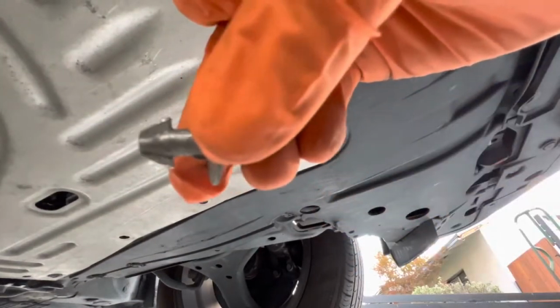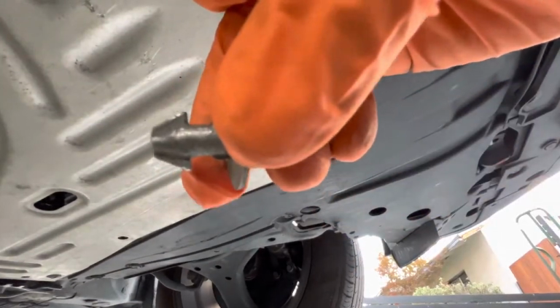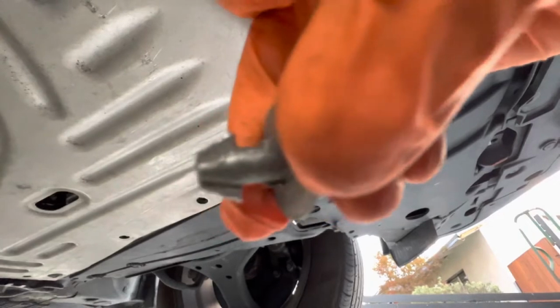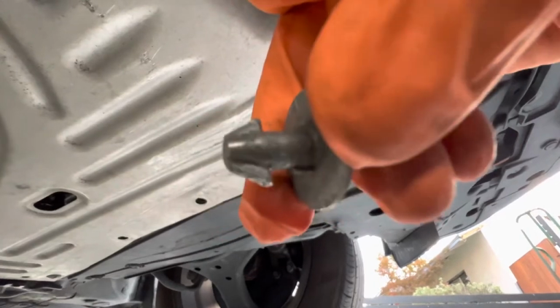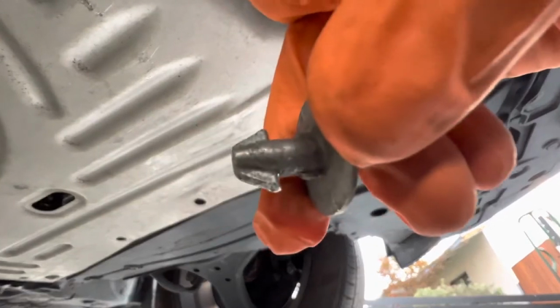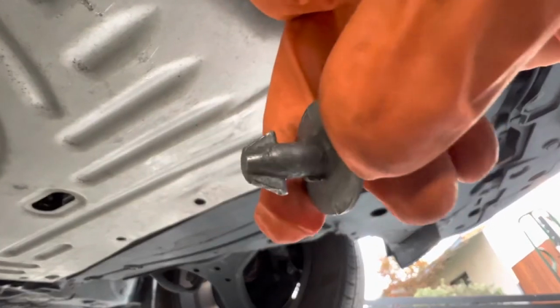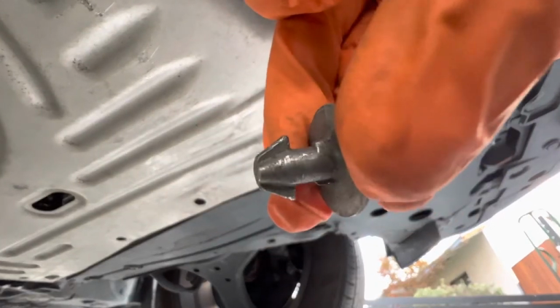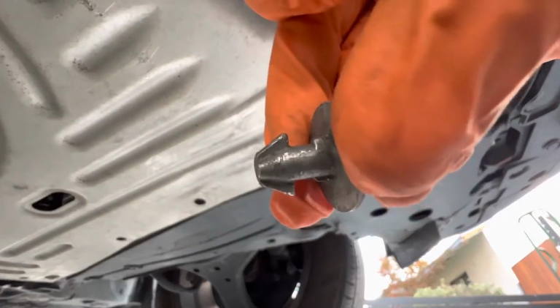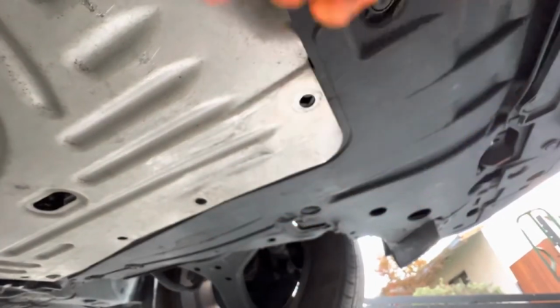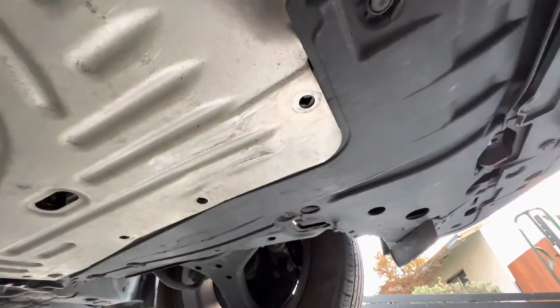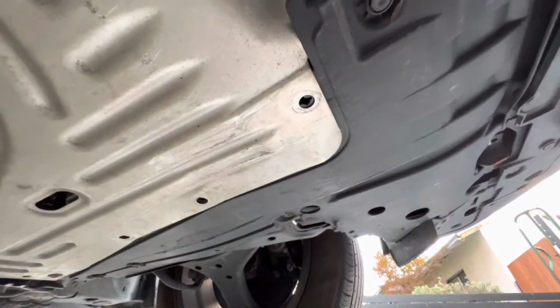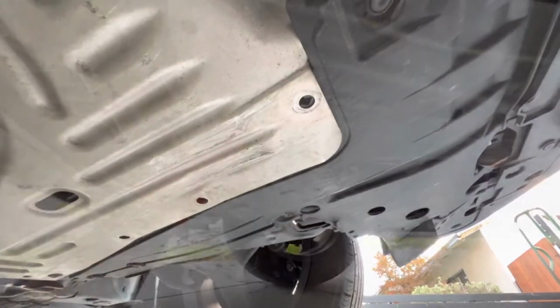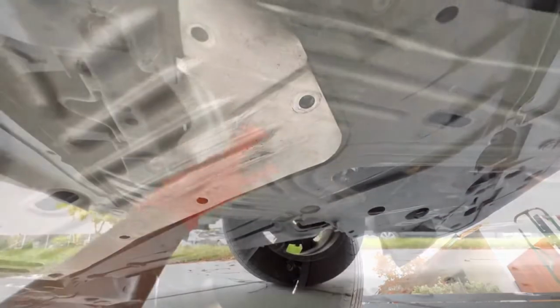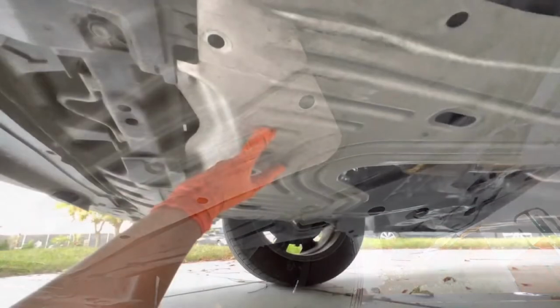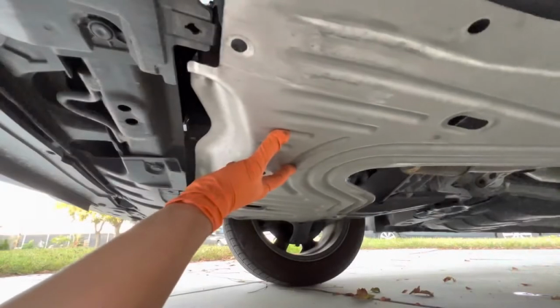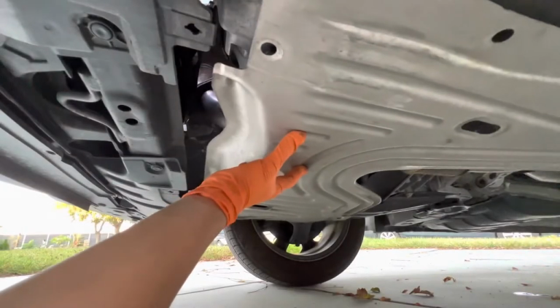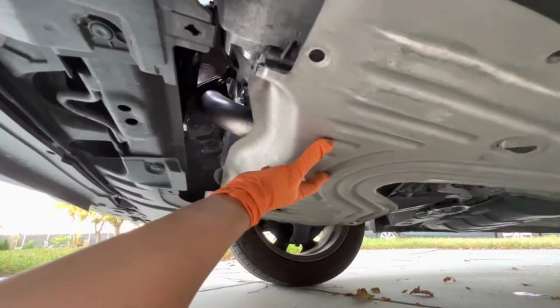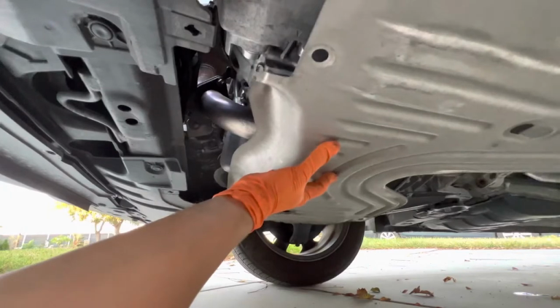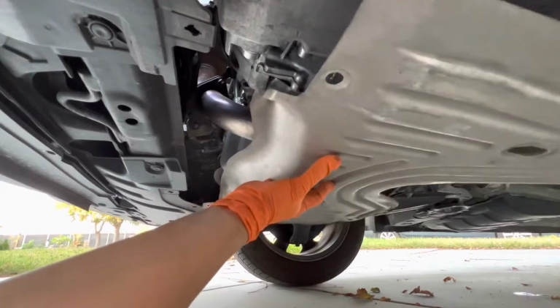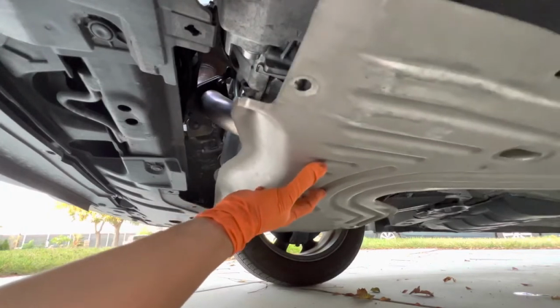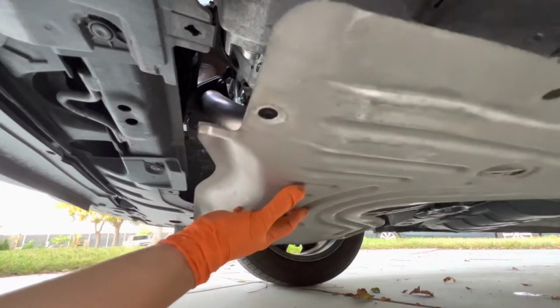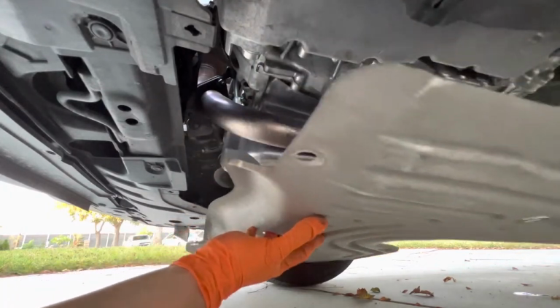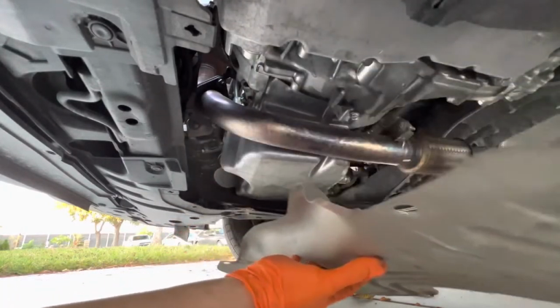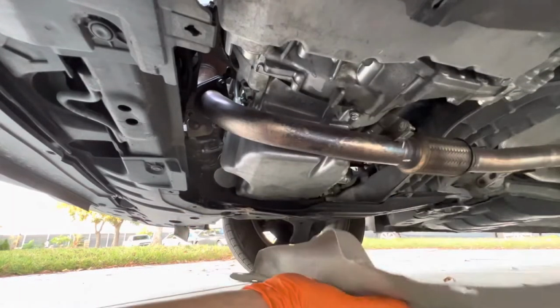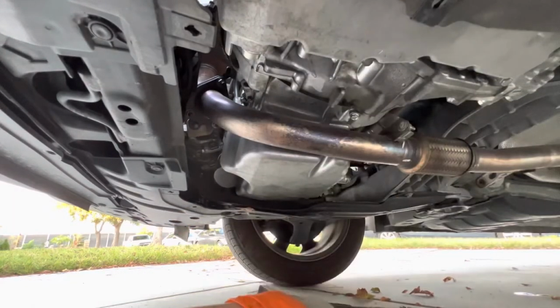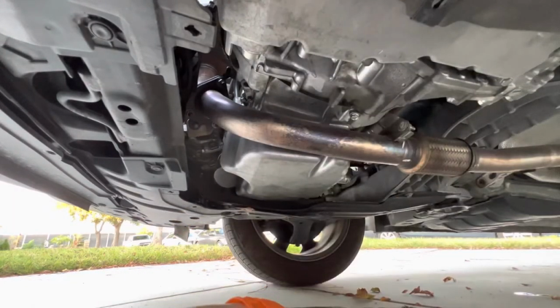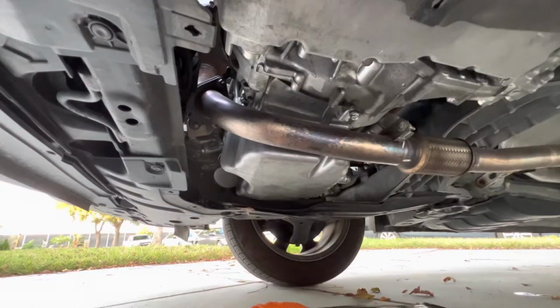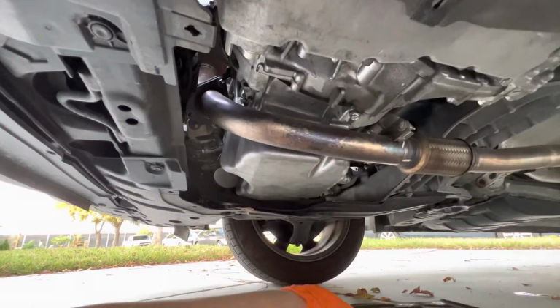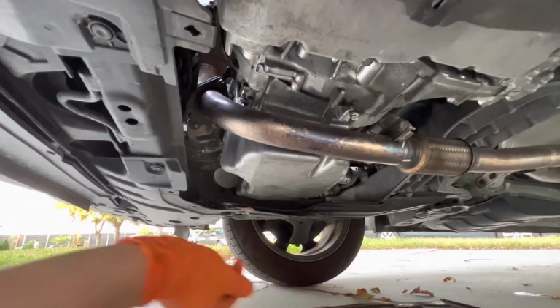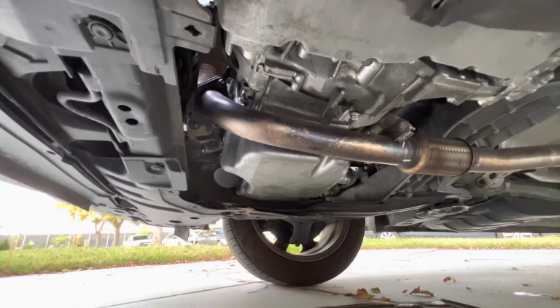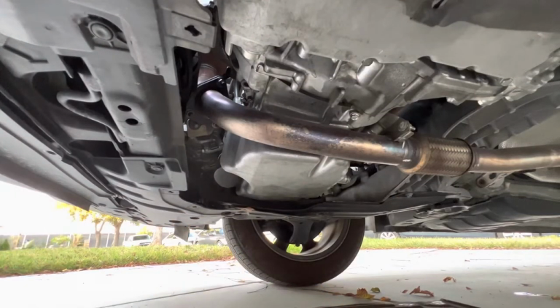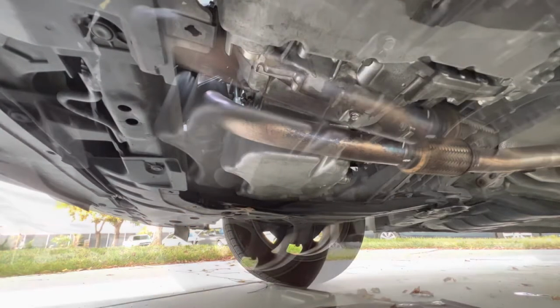So this is what those little tabs look like. Once you get them all off, go ahead and pull the panel towards the back of the vehicle, remove it, and set it to the side.